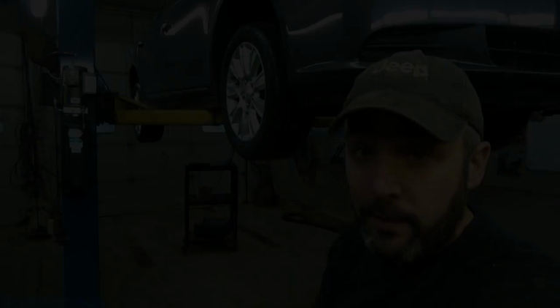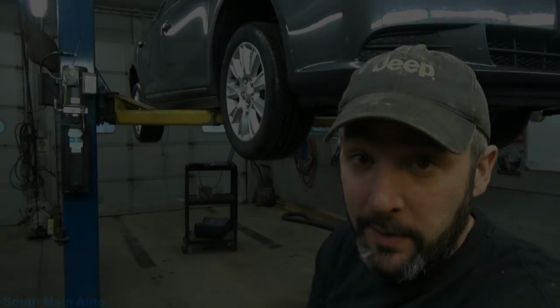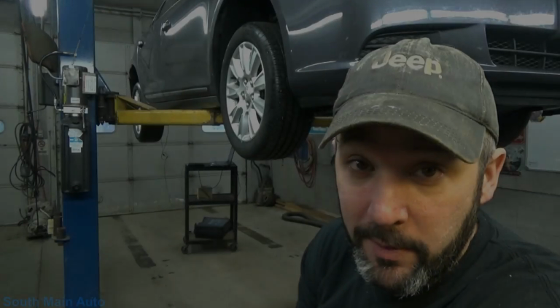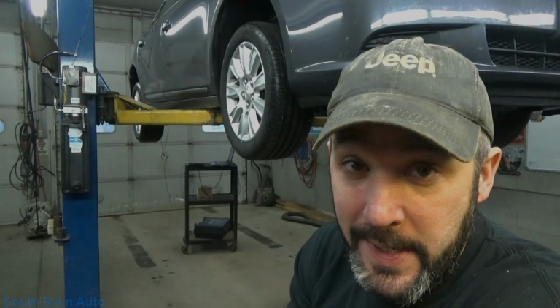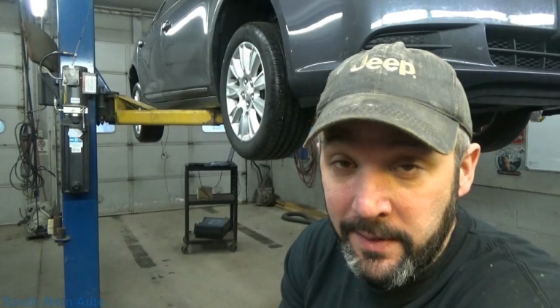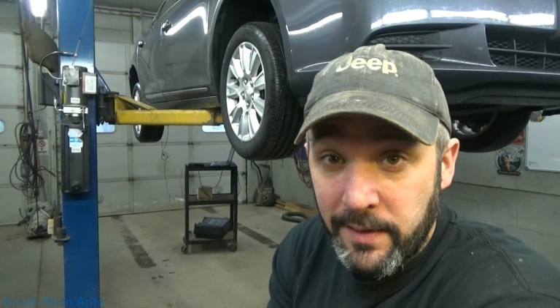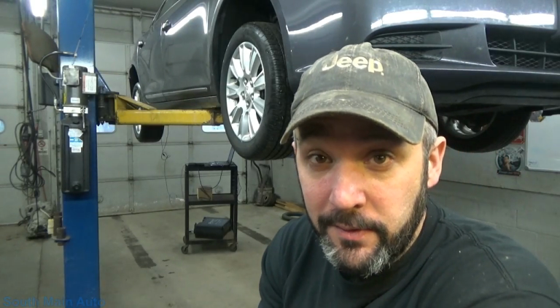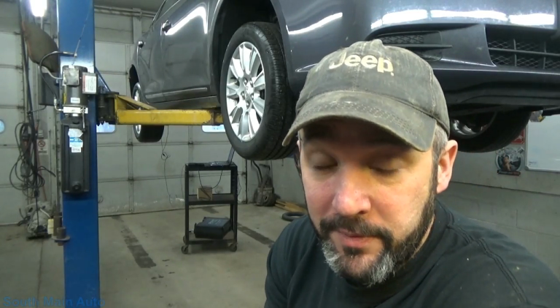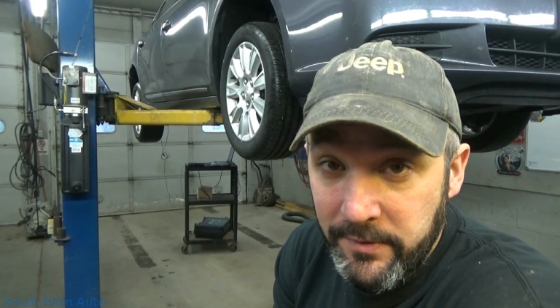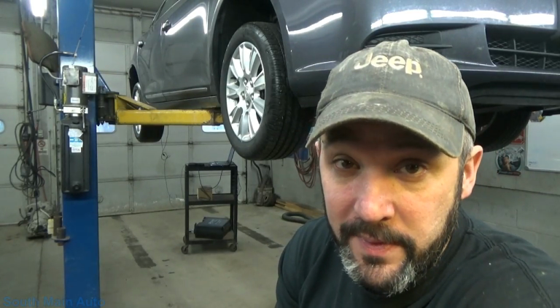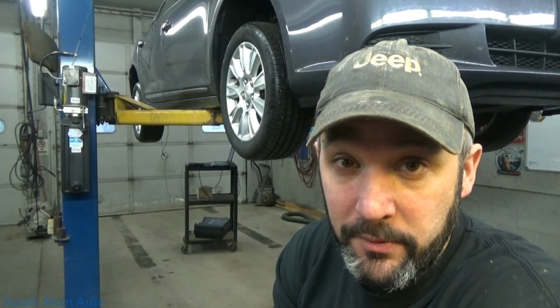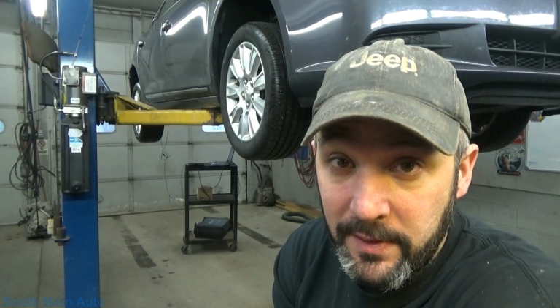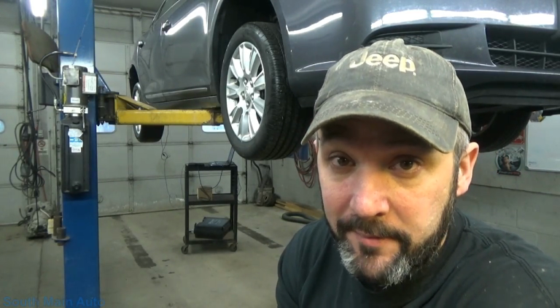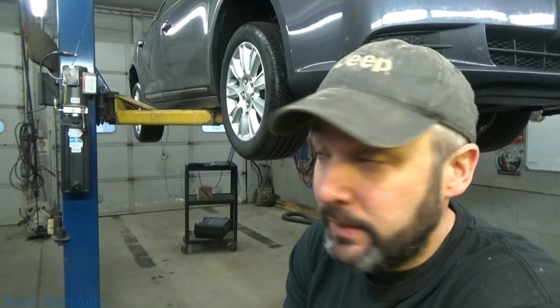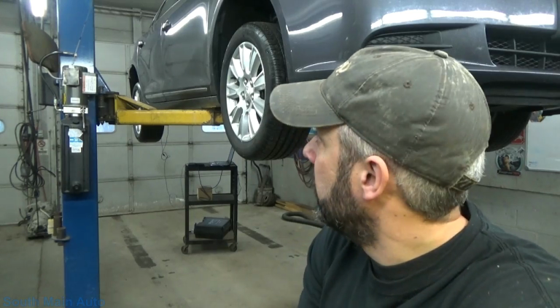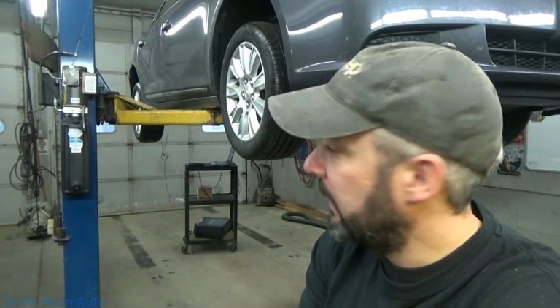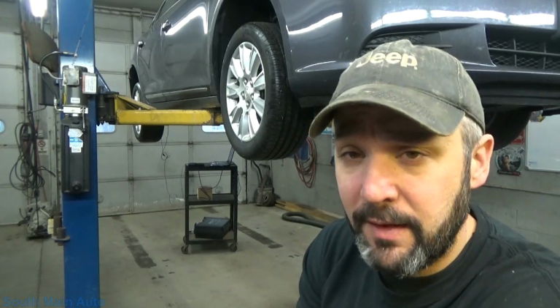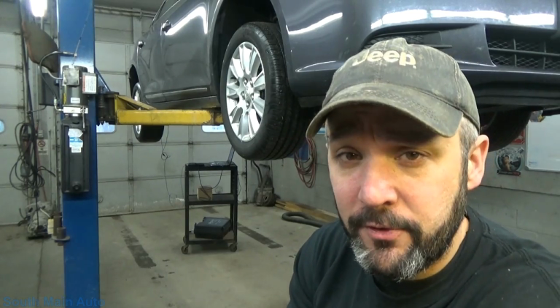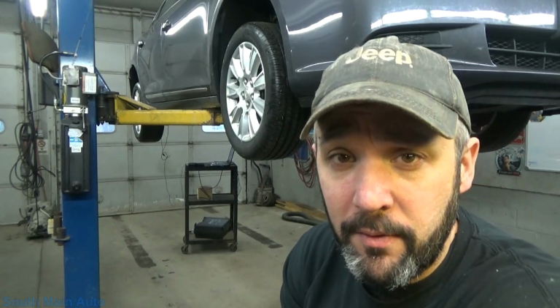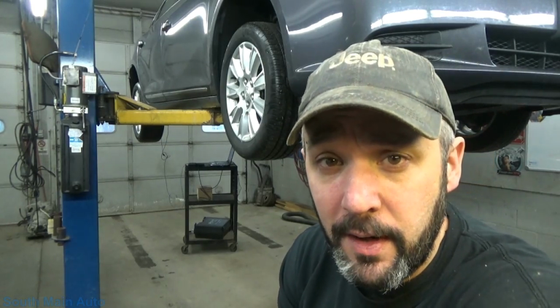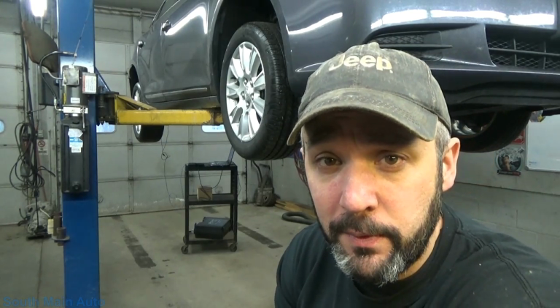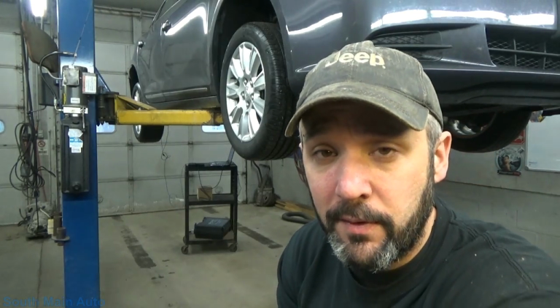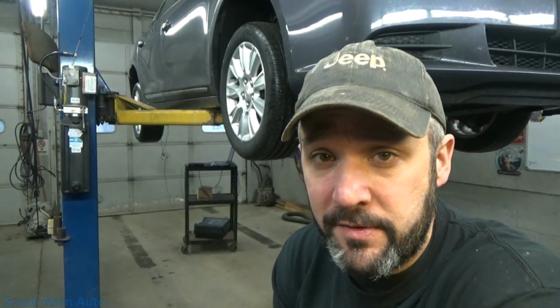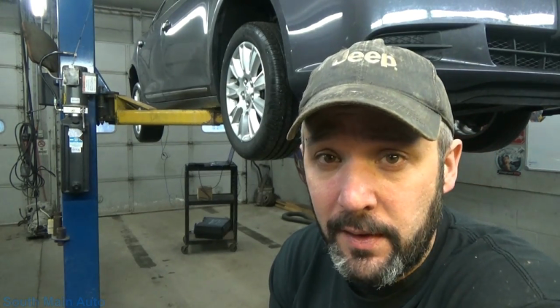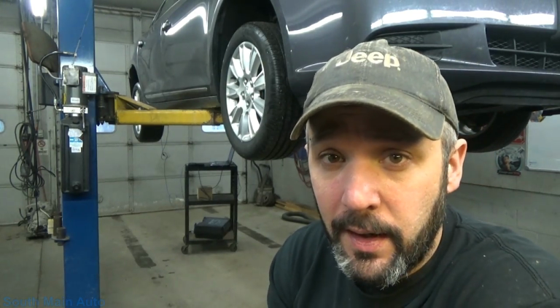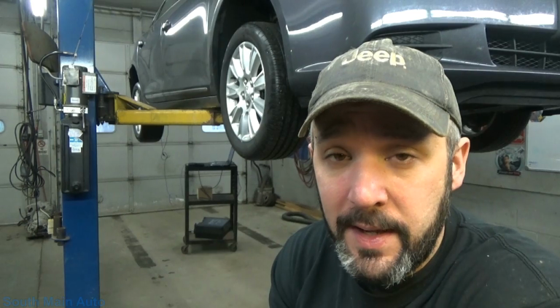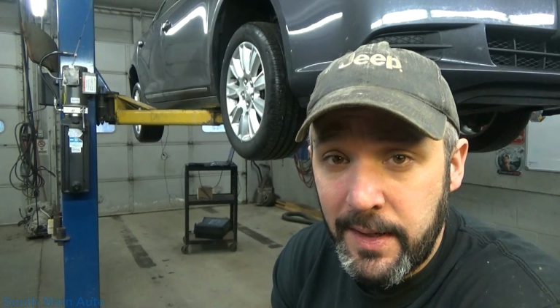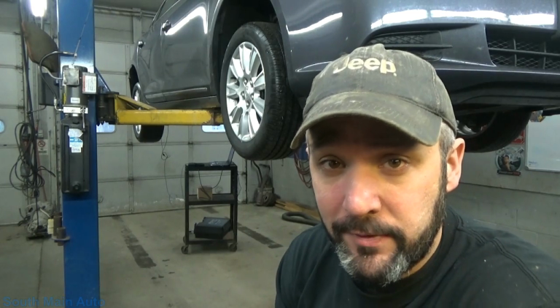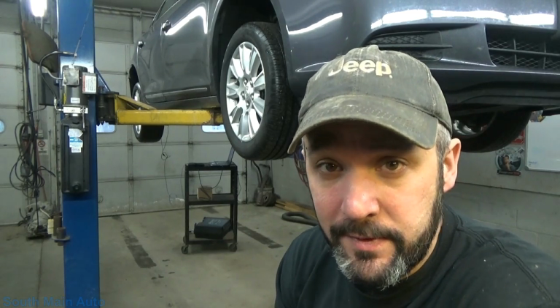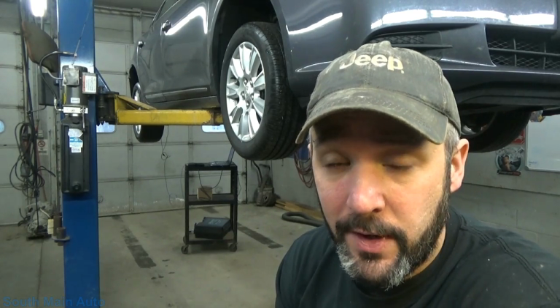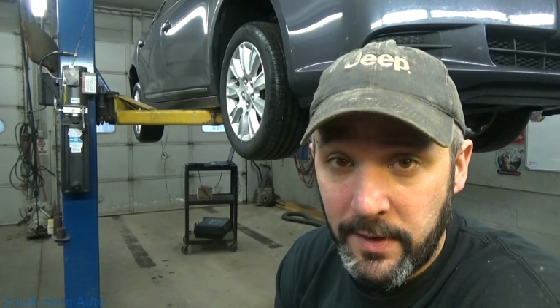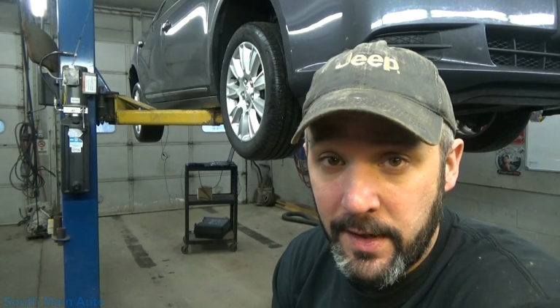Hey guys, welcome back. So we've got this 2011, I think it is — 11 or 12 Buick LaCrosse — came in with the ABS lights on and traction lights on.